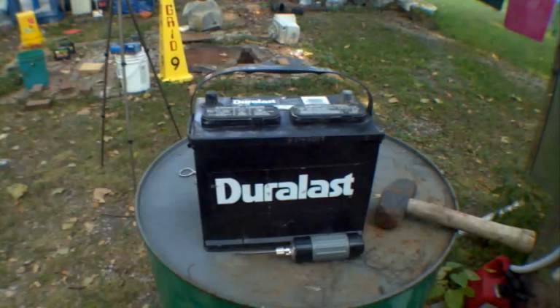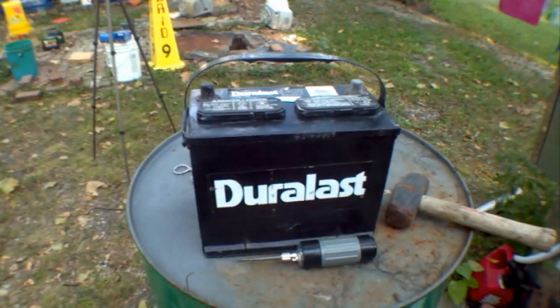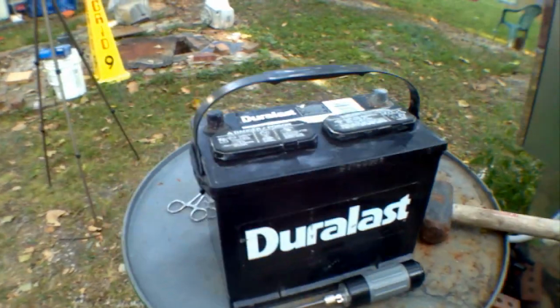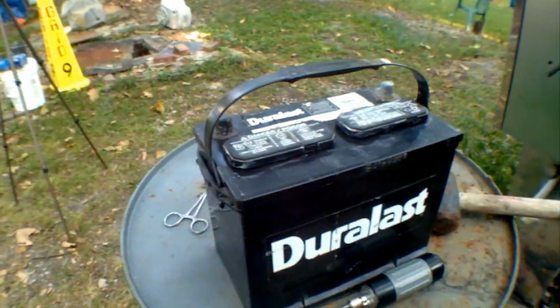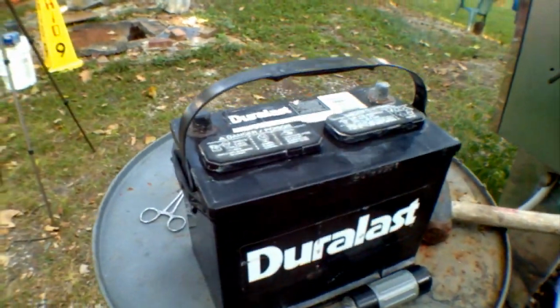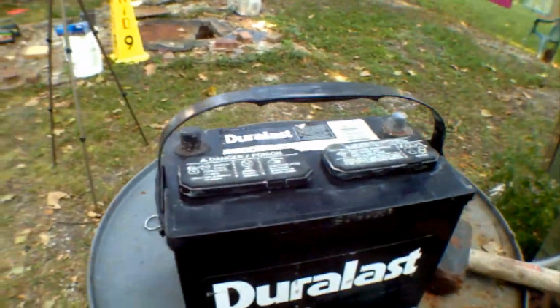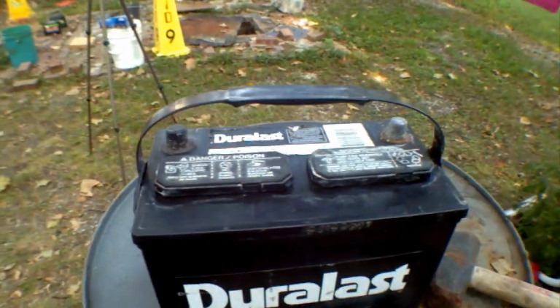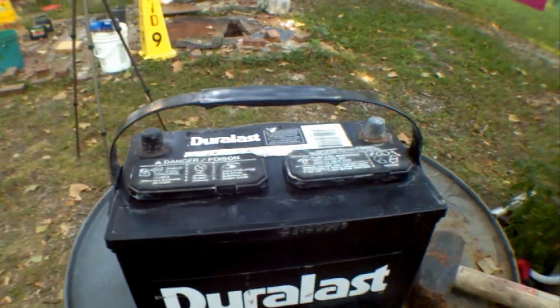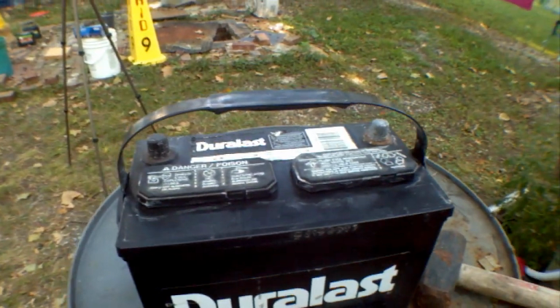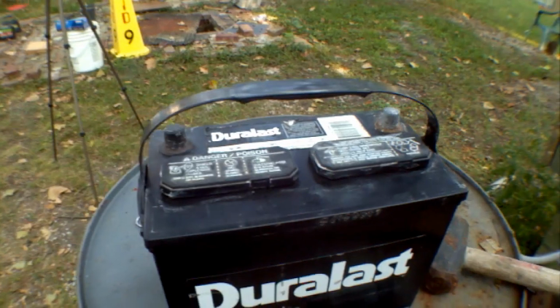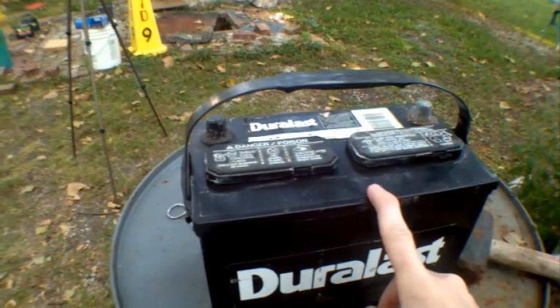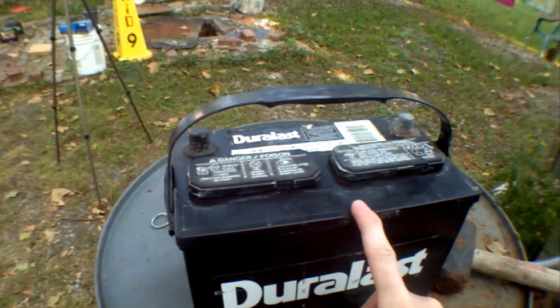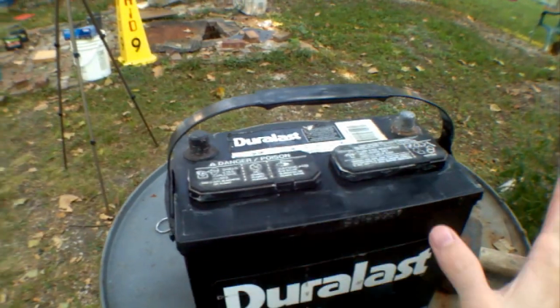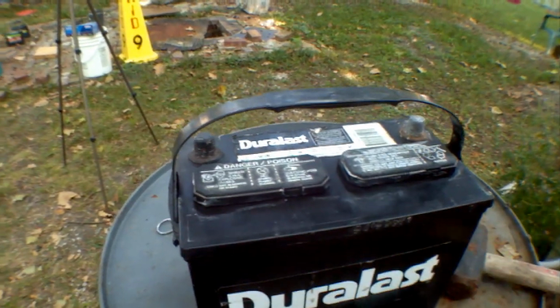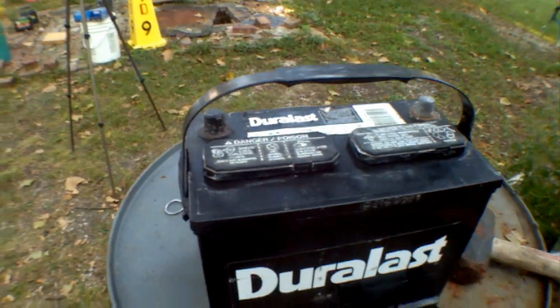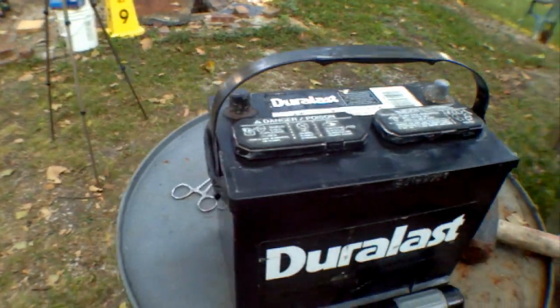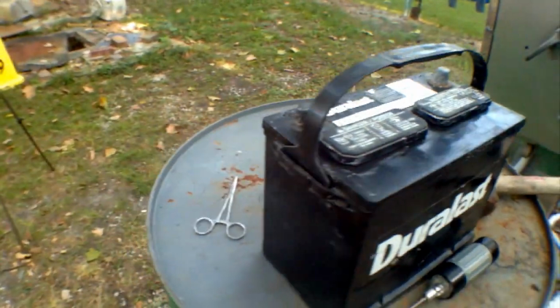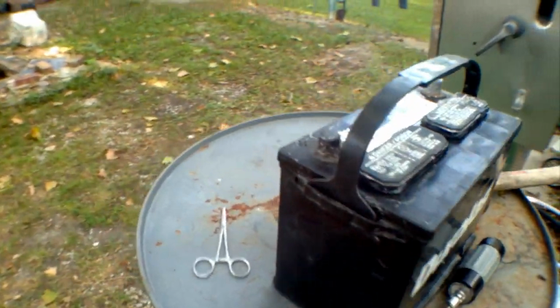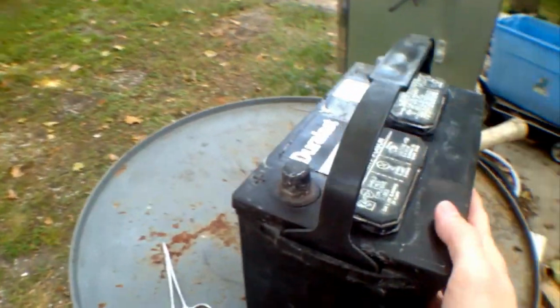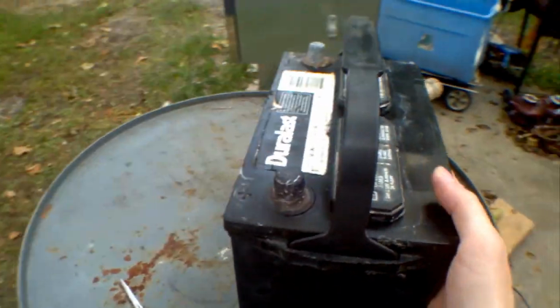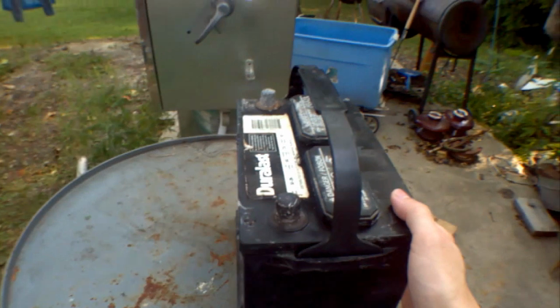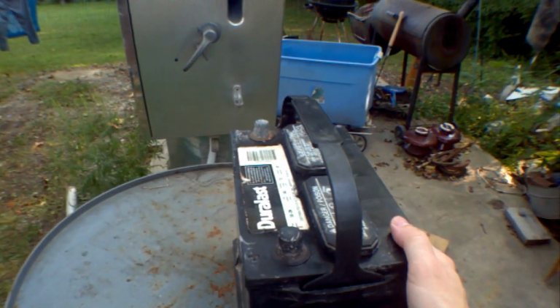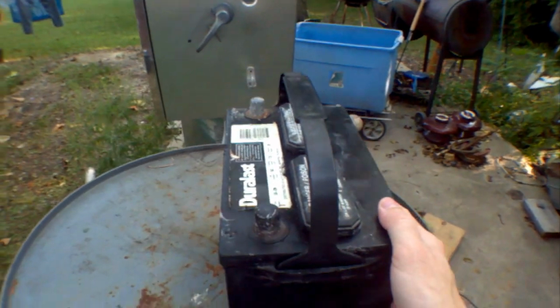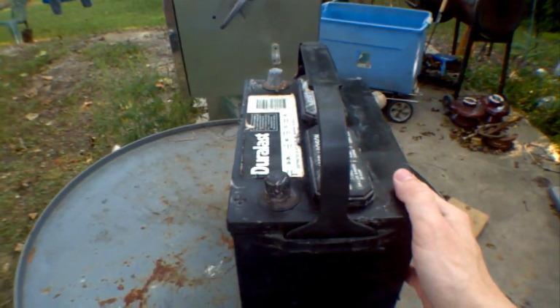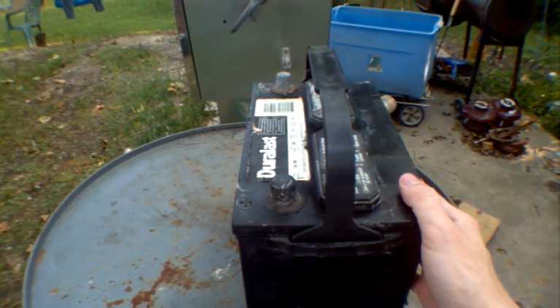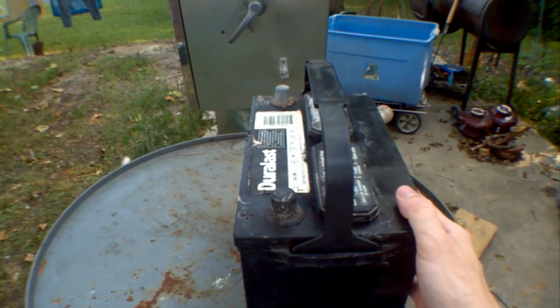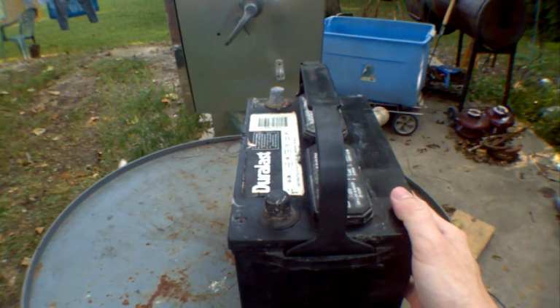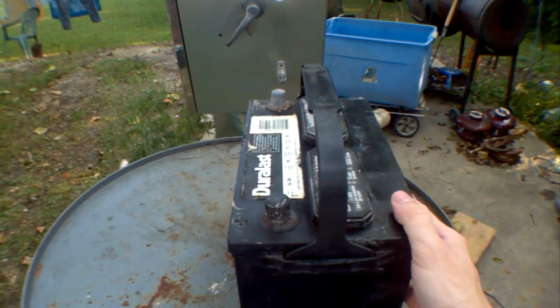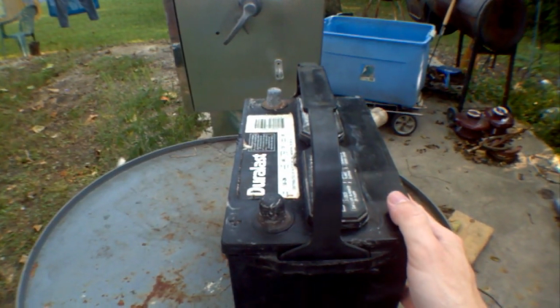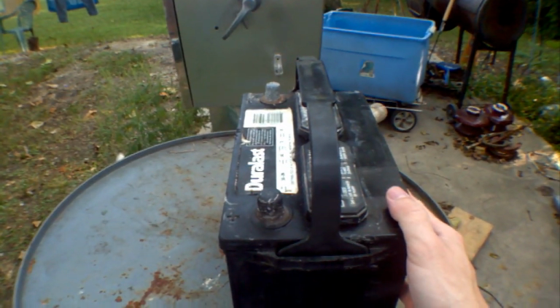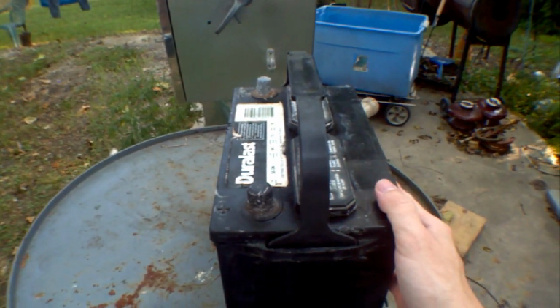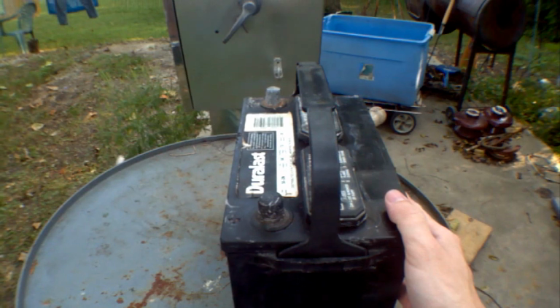This is my favorite car battery. I got it when I was about 11 years old and it's from 1992. I've had it for about nine years now and I've learned a lot from it, but unfortunately it died just a couple days ago.